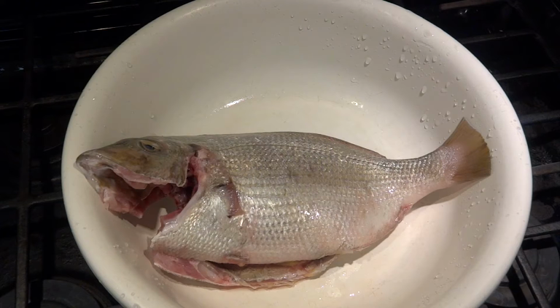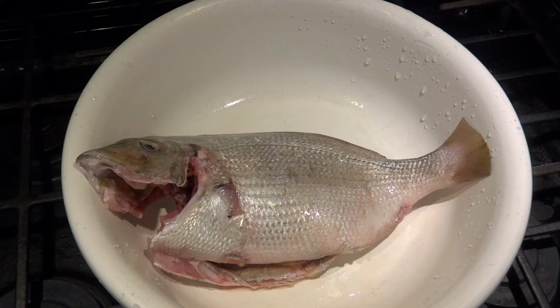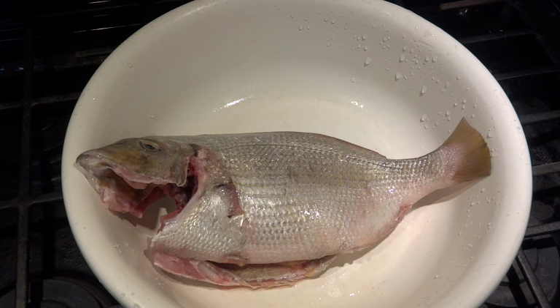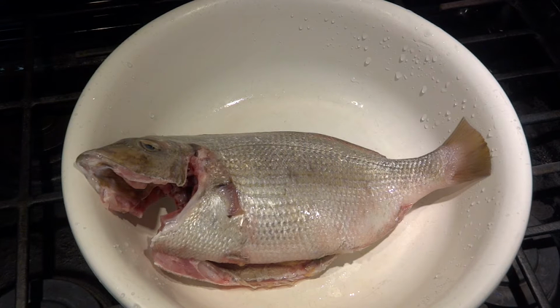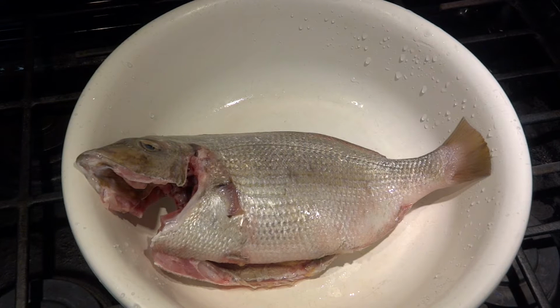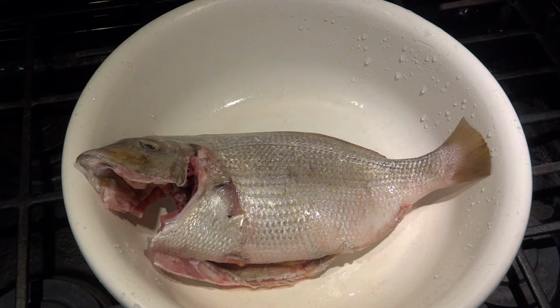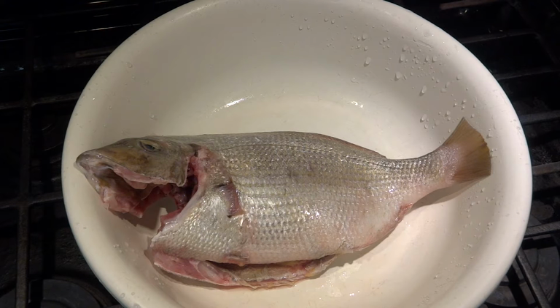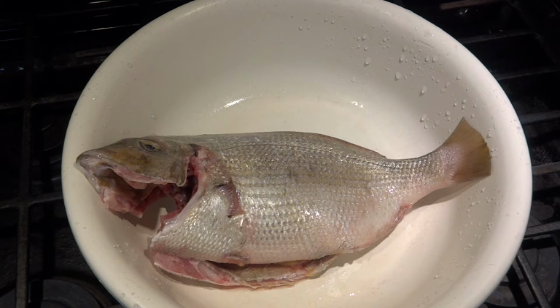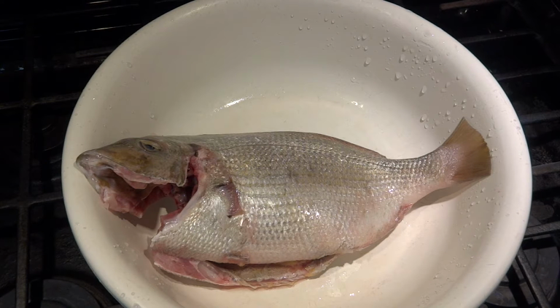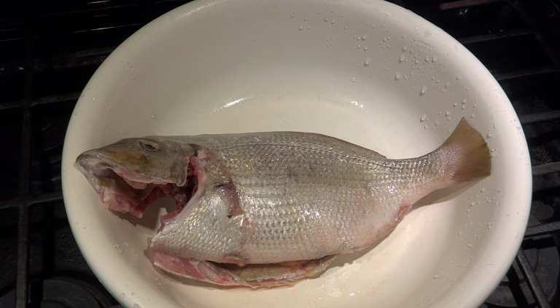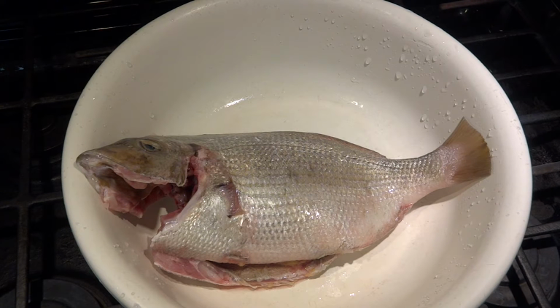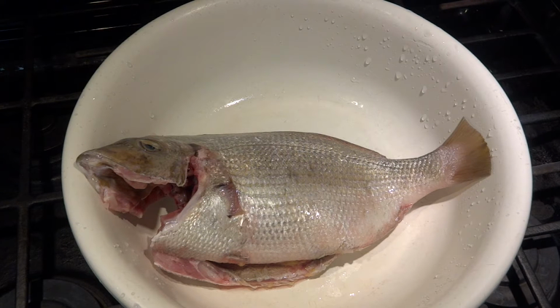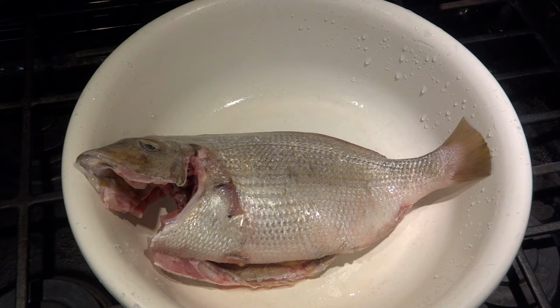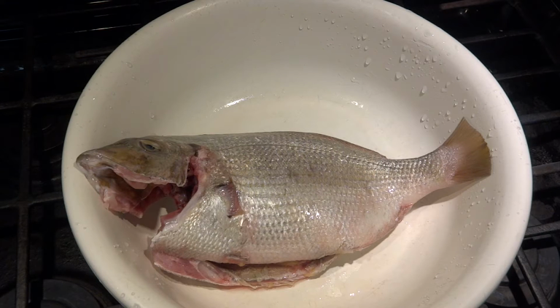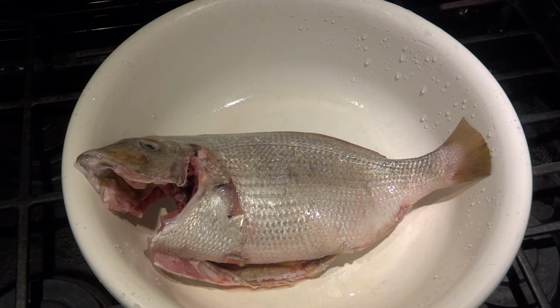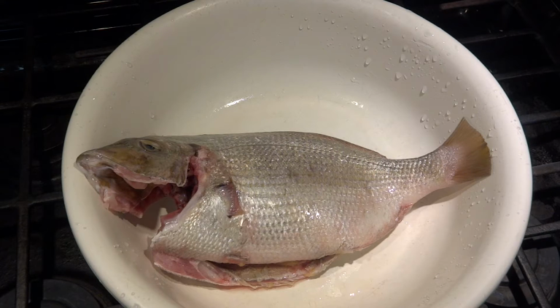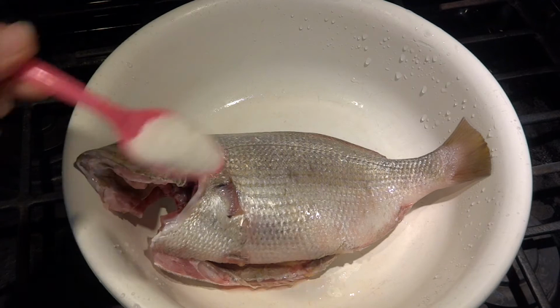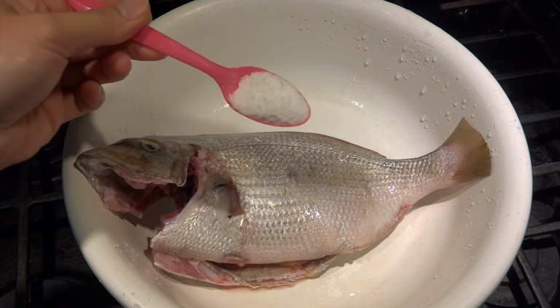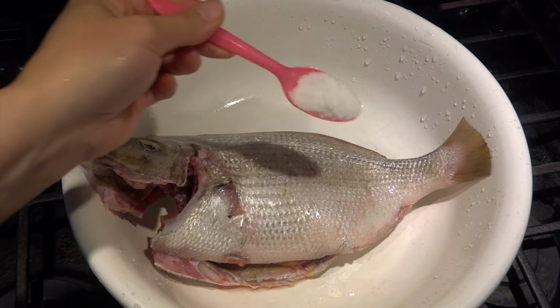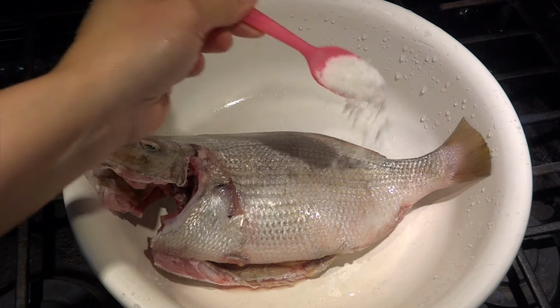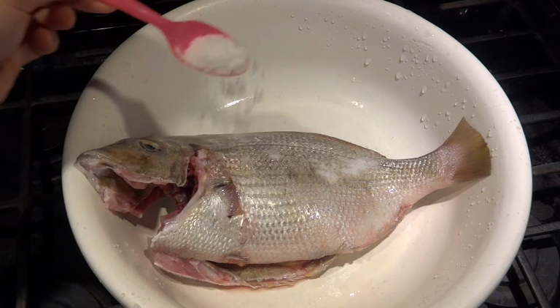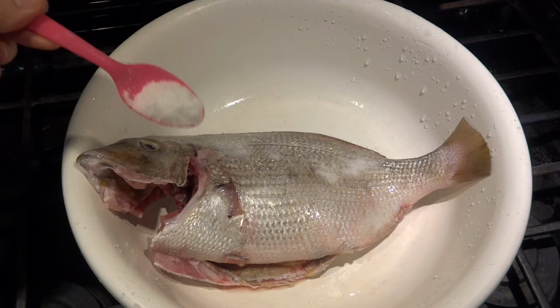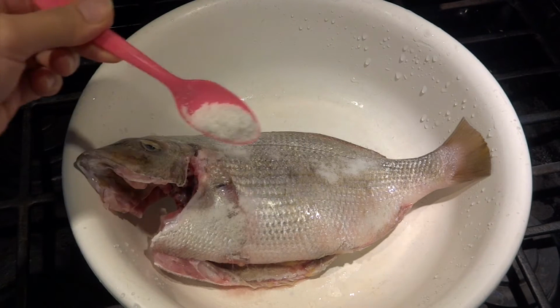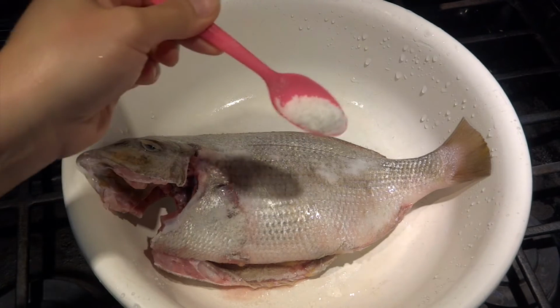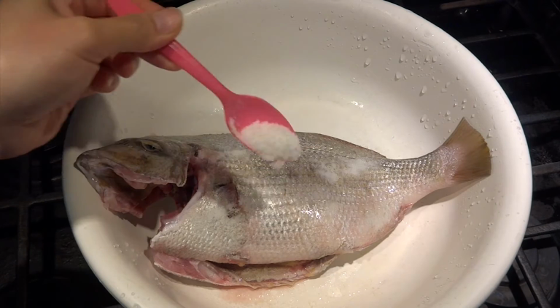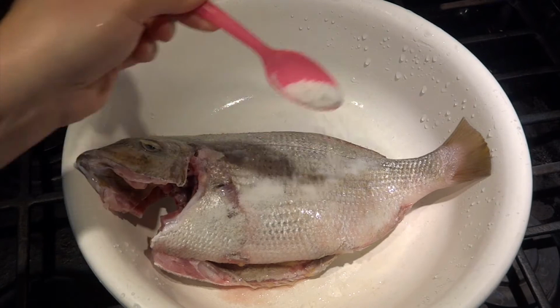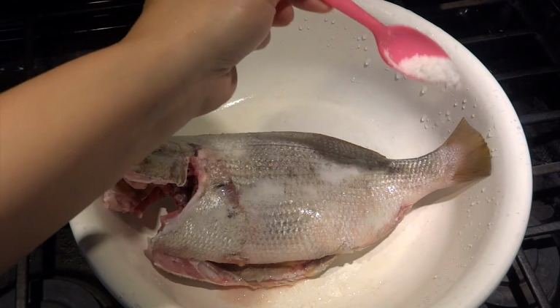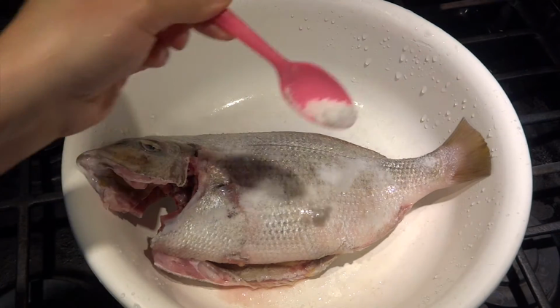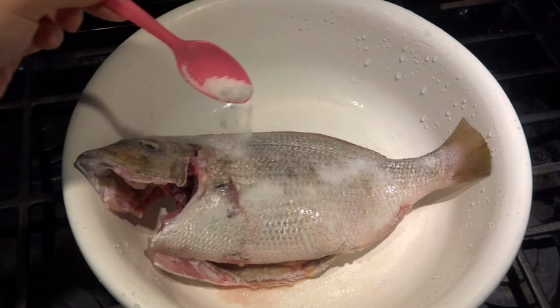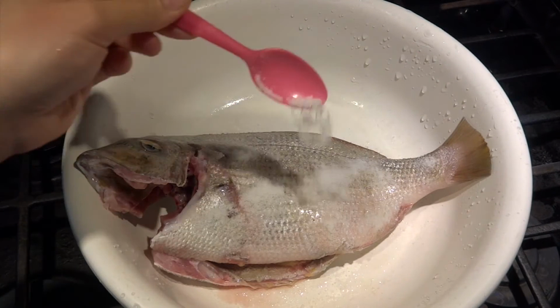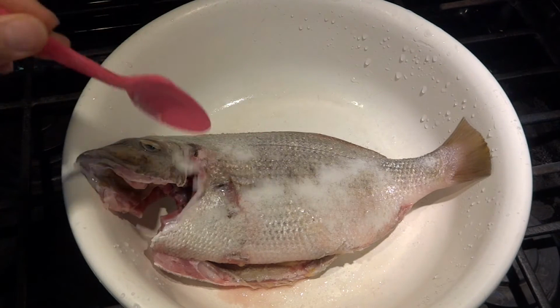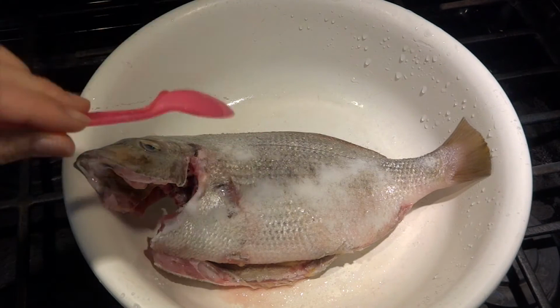When you clean the fish, don't remove the scales. When the fish is clean, use 1-2 tsp of salt and rub all over the fish. Let it sit for 15 minutes.